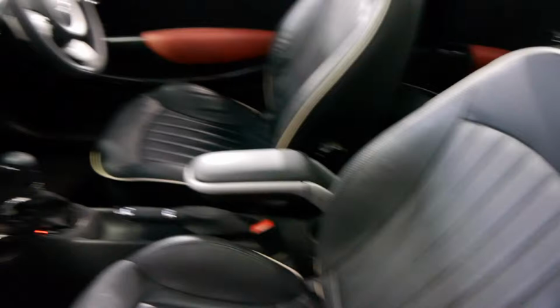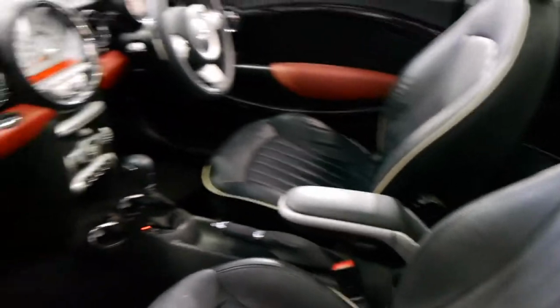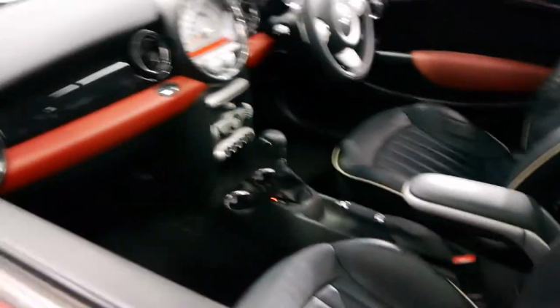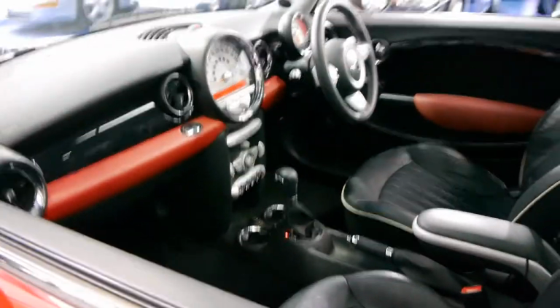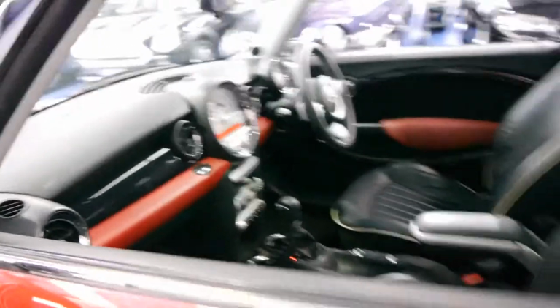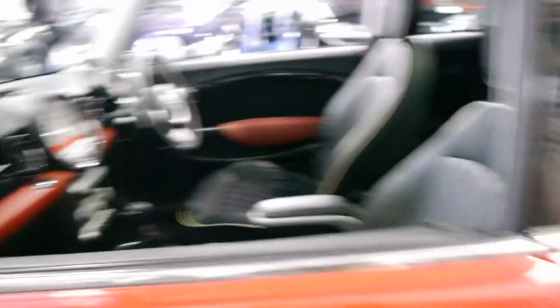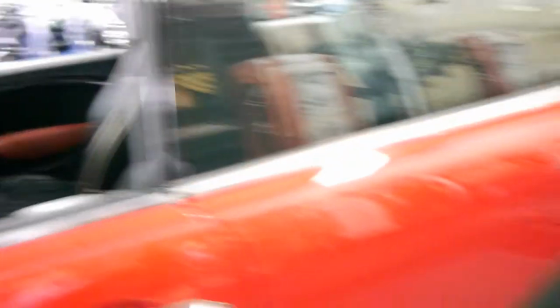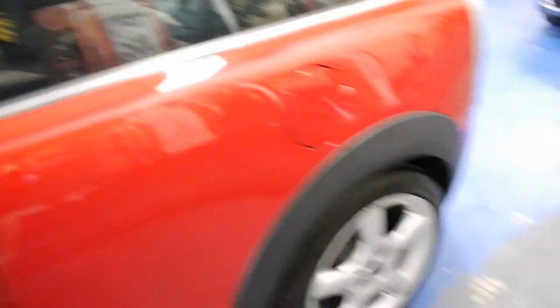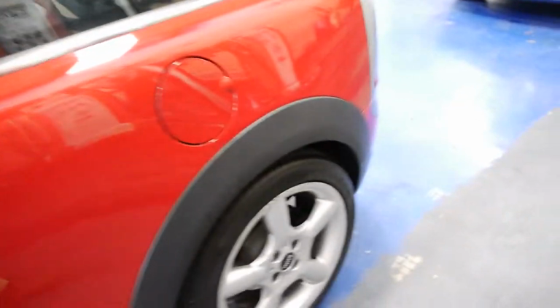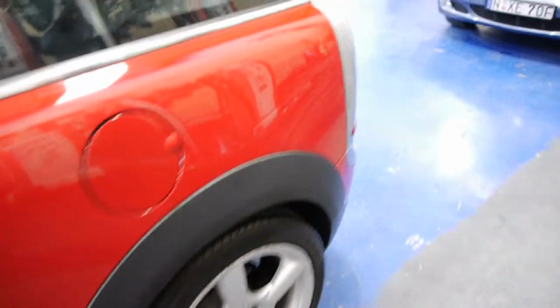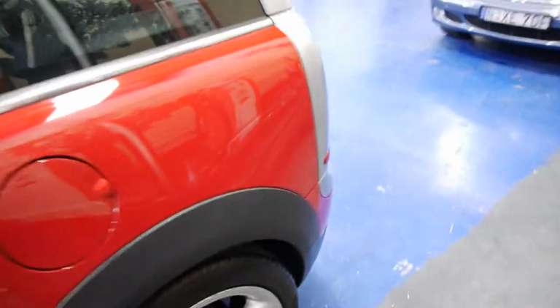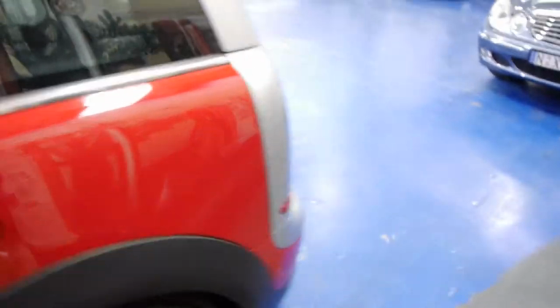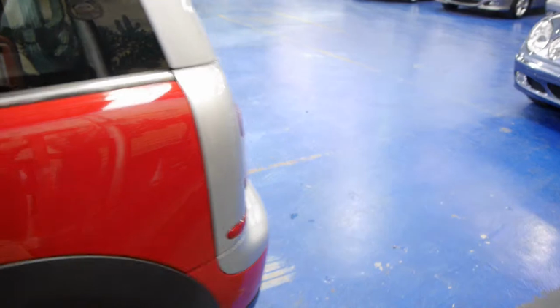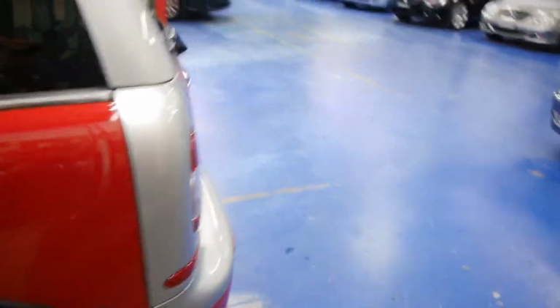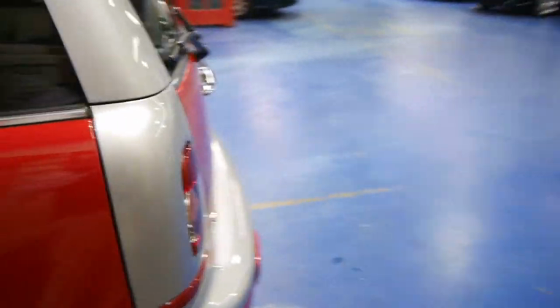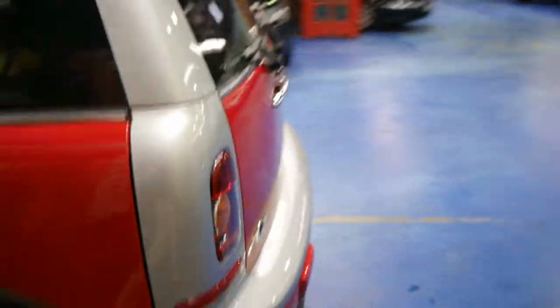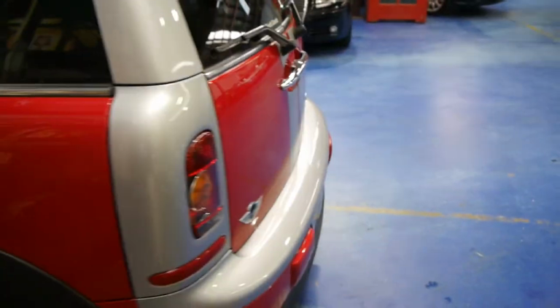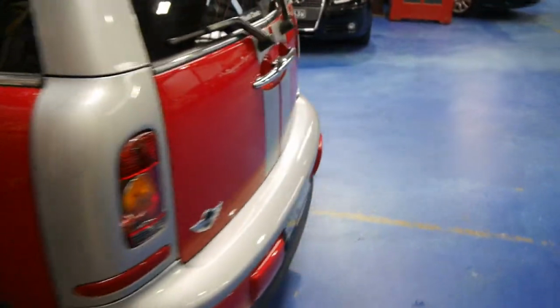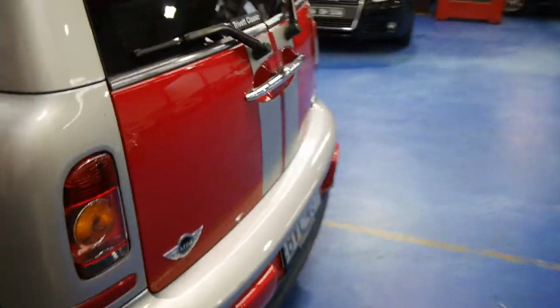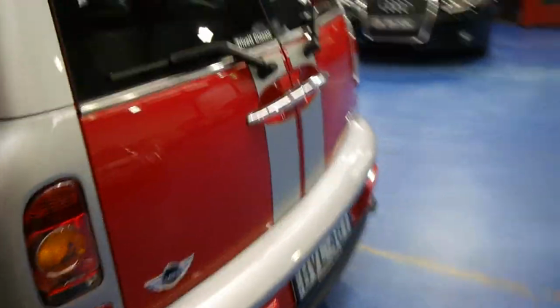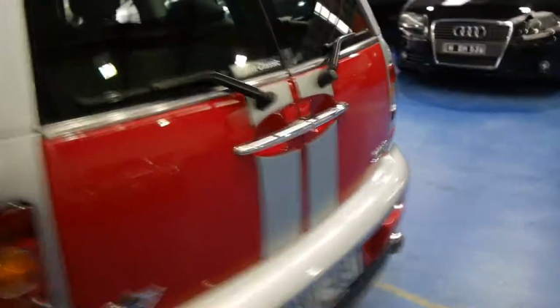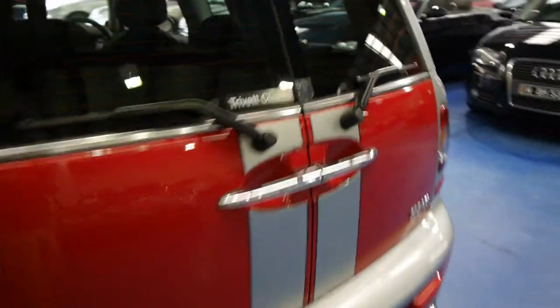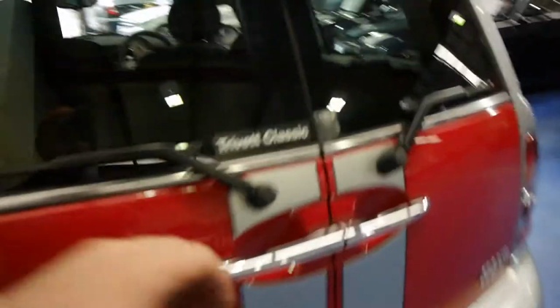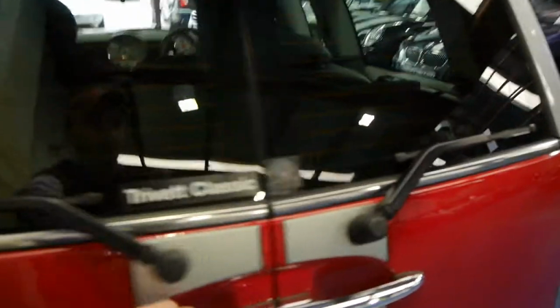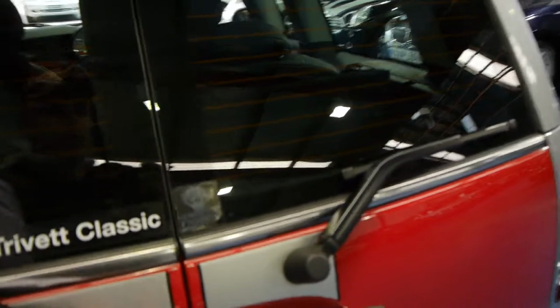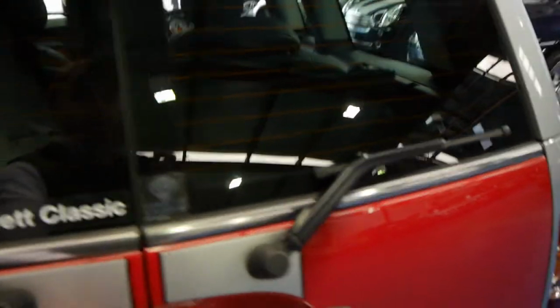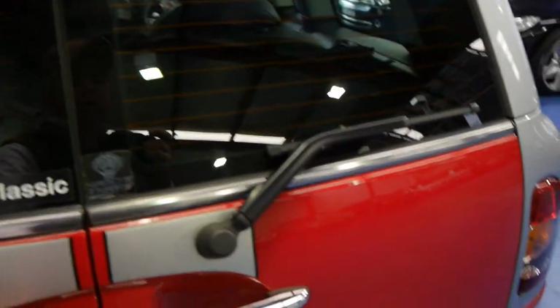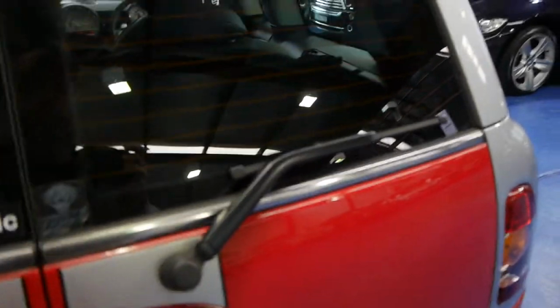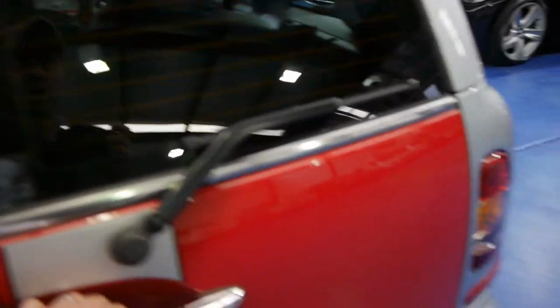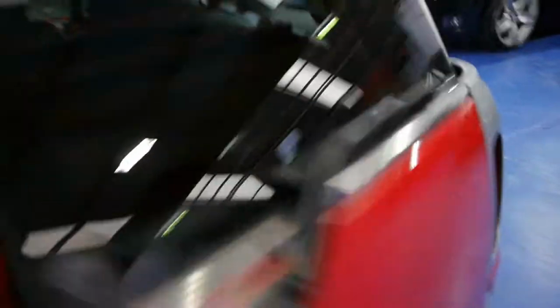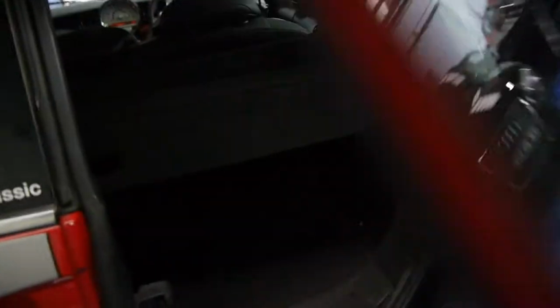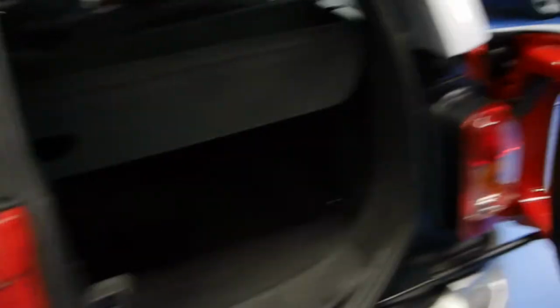They've got so many good features. This one's got stacks of extras: really lovely Mini alloy wheels, the dual panoramic sunroofs, and Bluetooth technology.